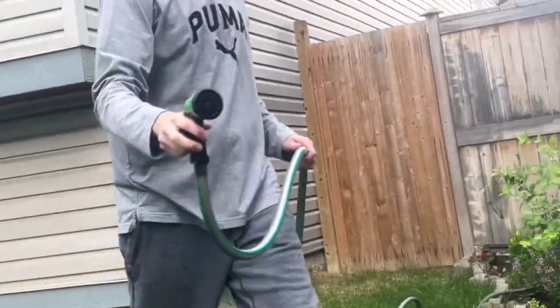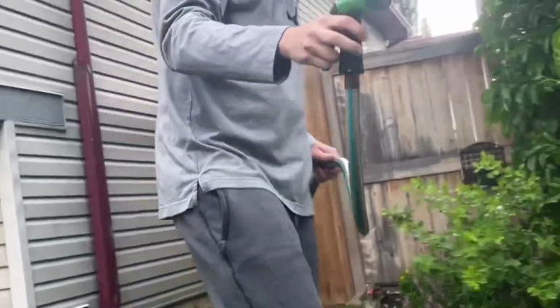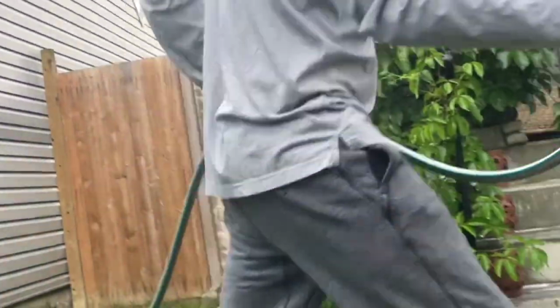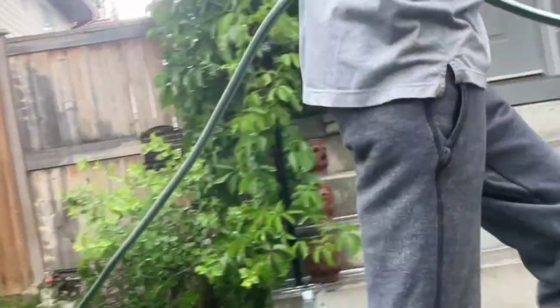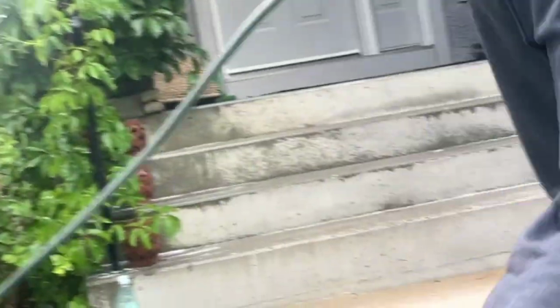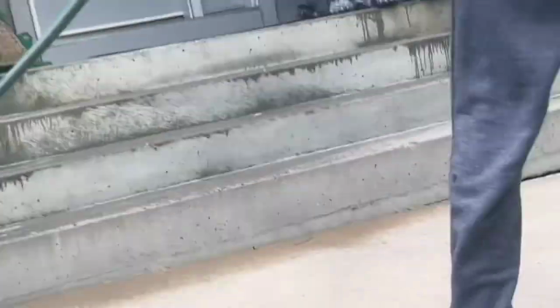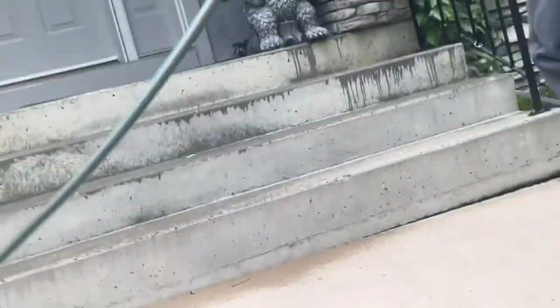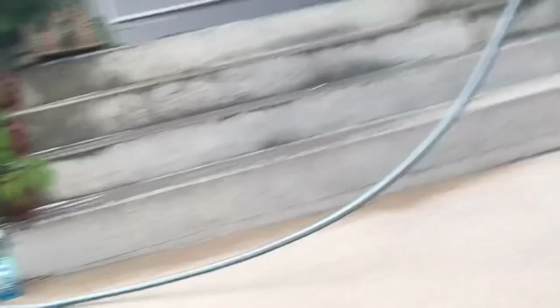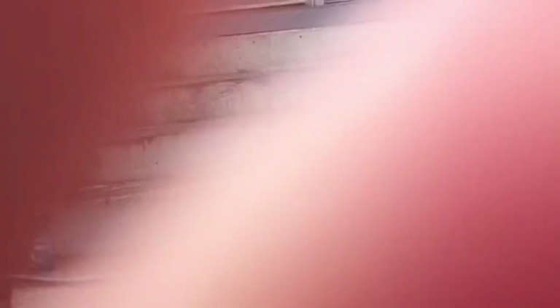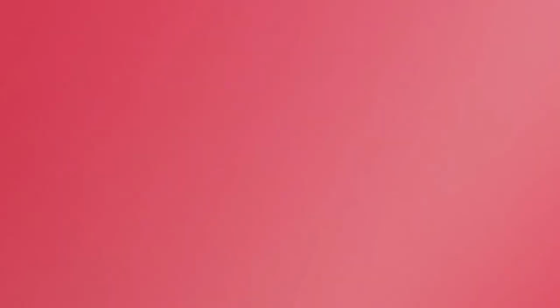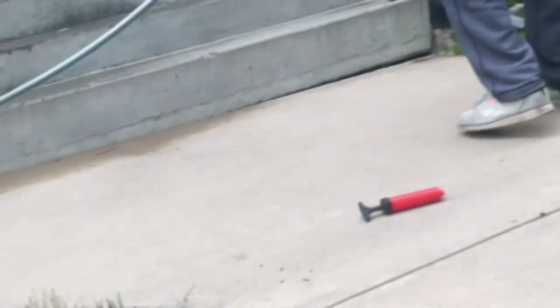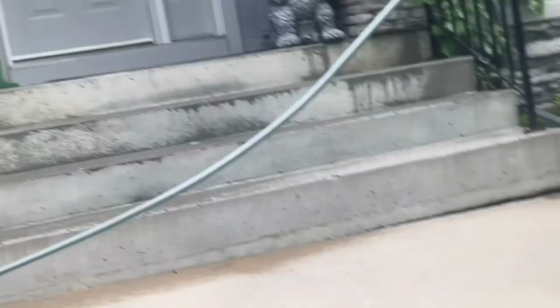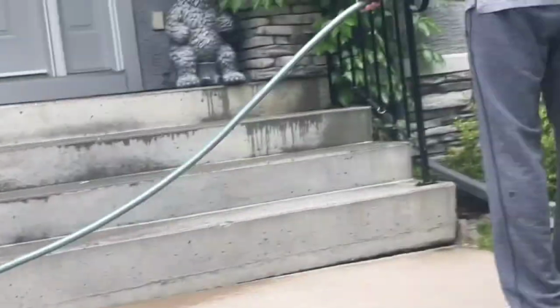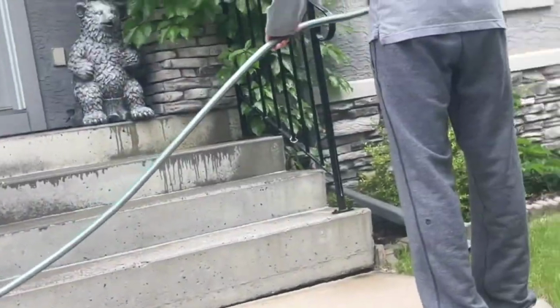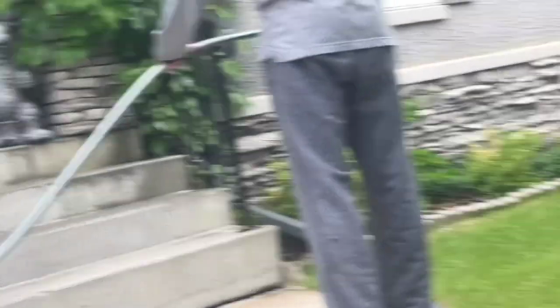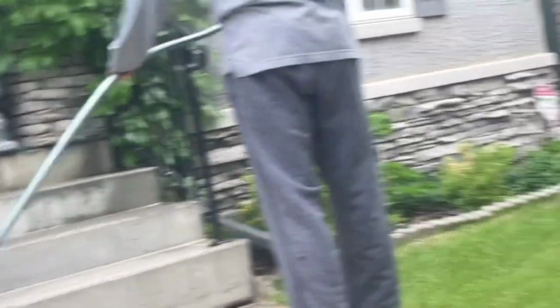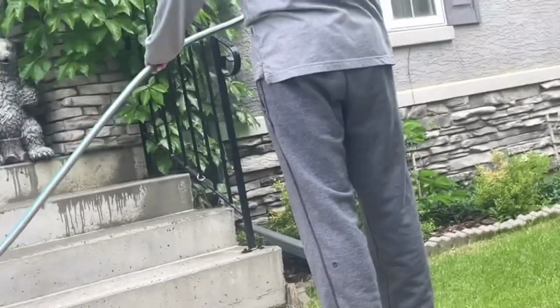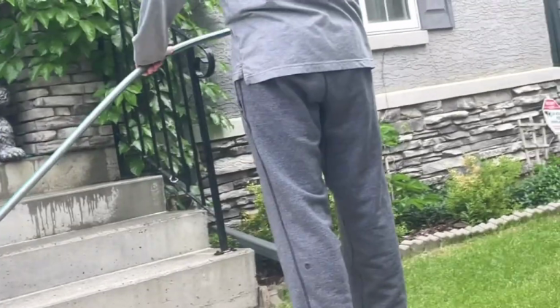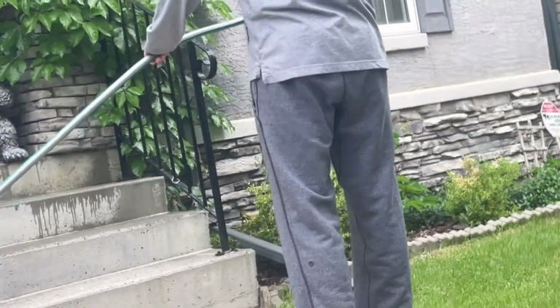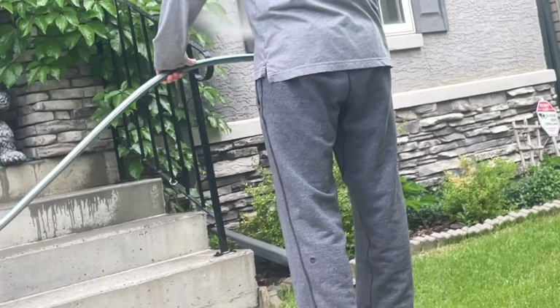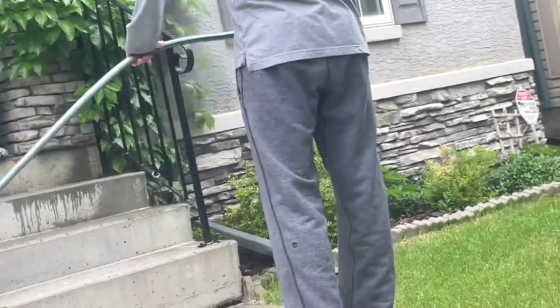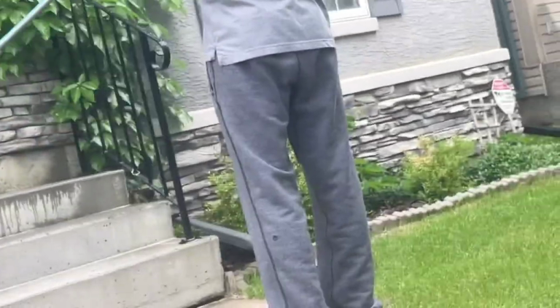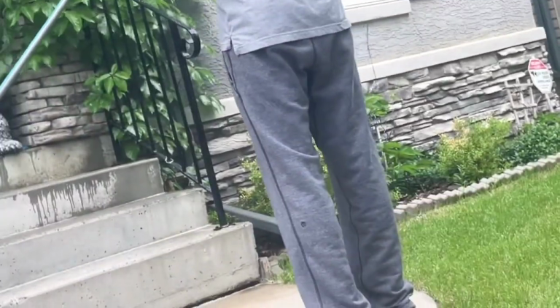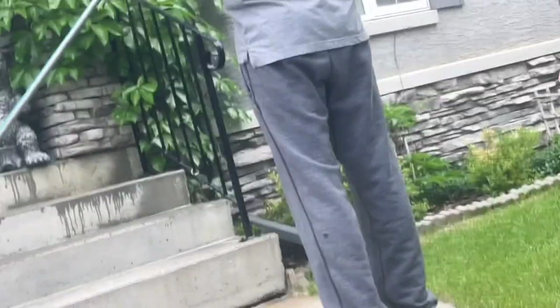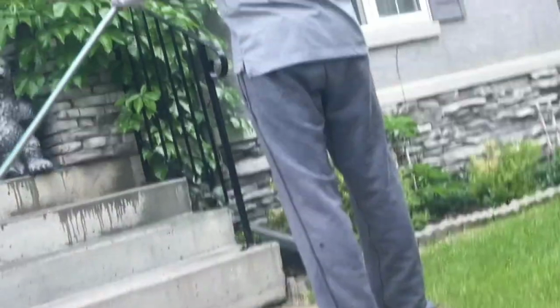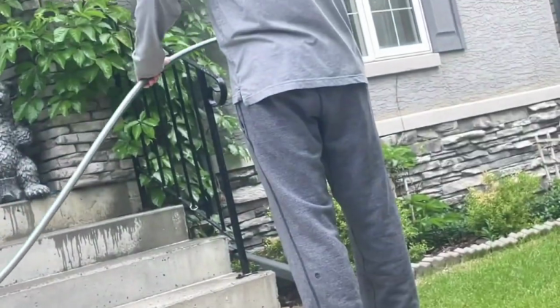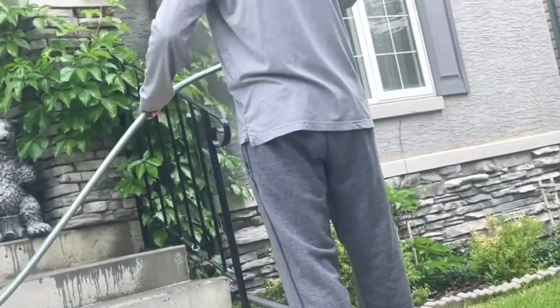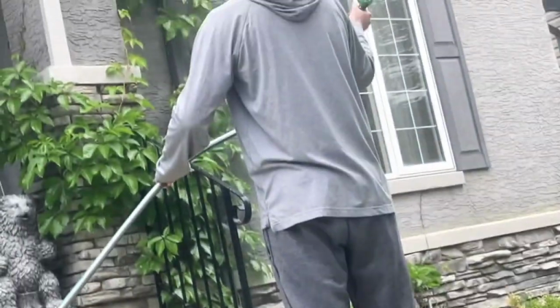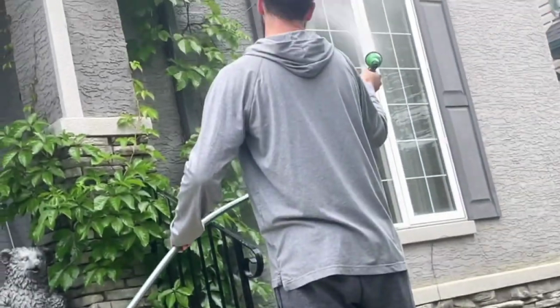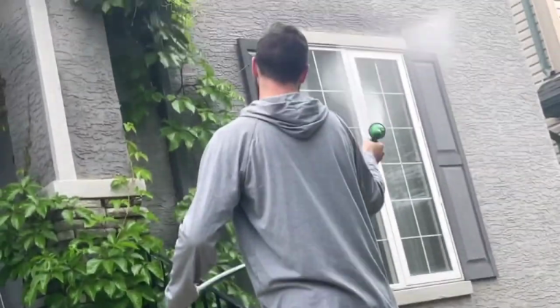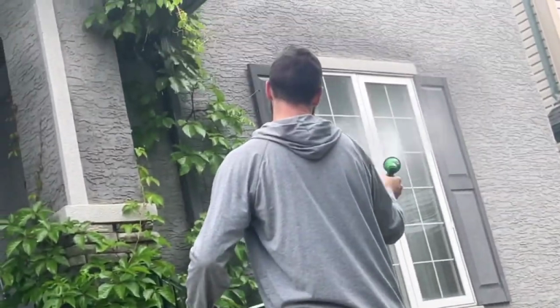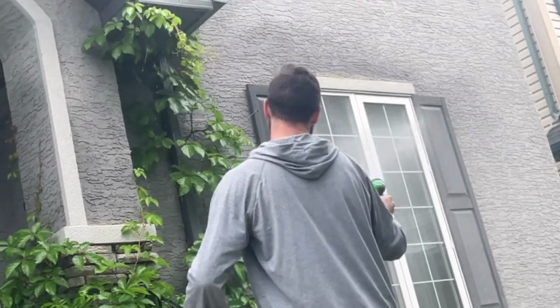There we go. Come over here a little bit. There we go, here we go. Soap.